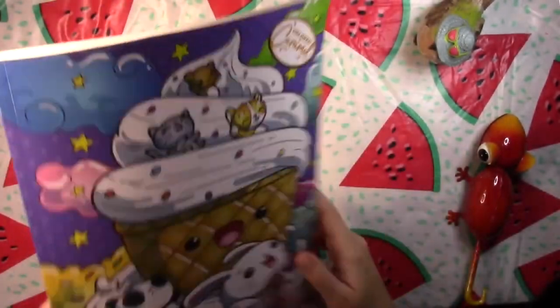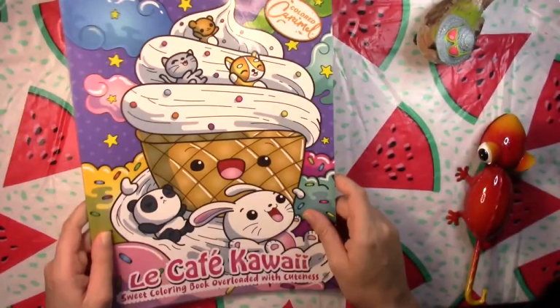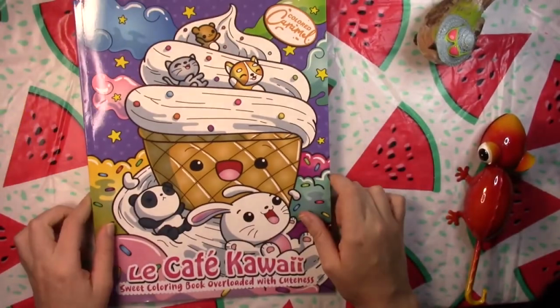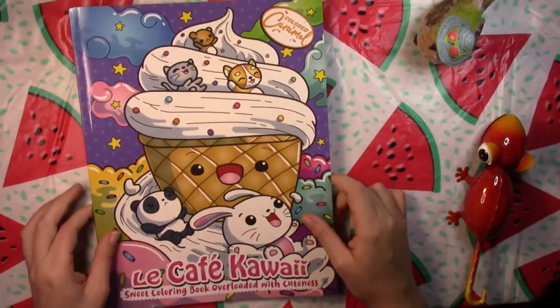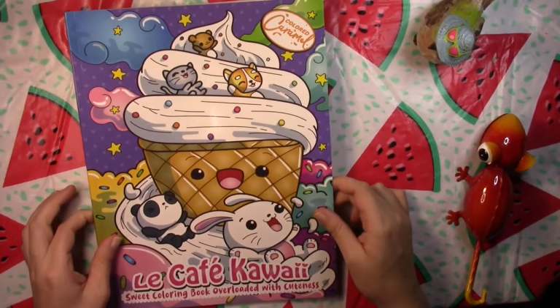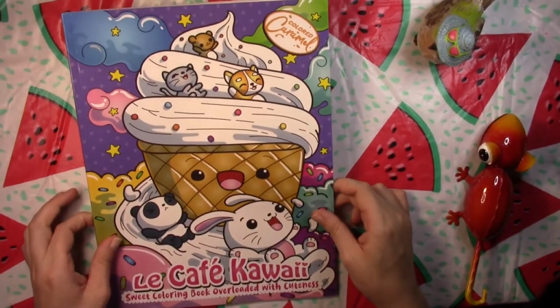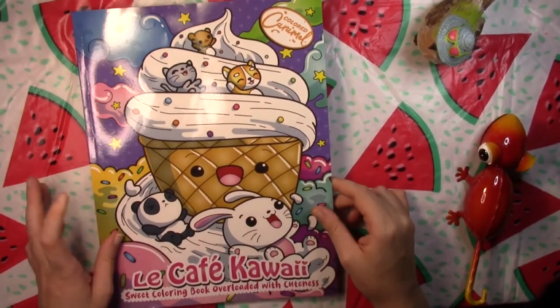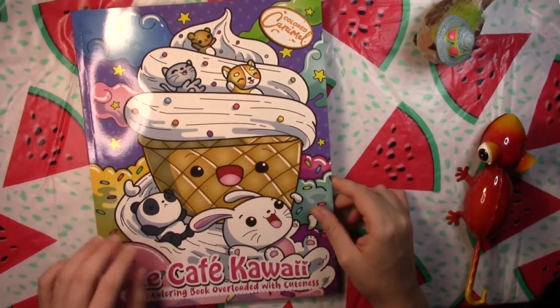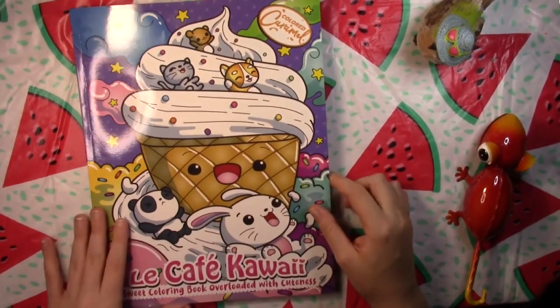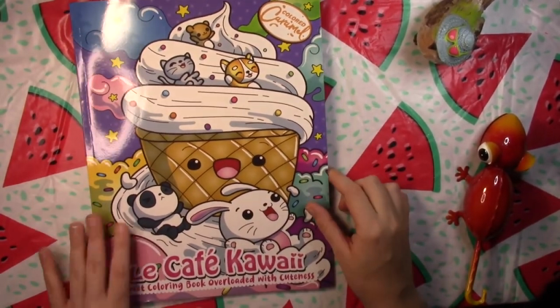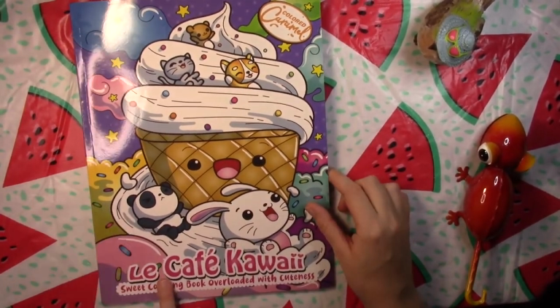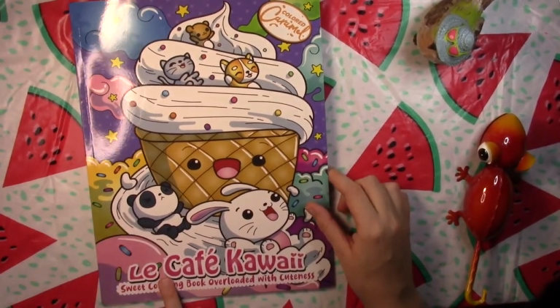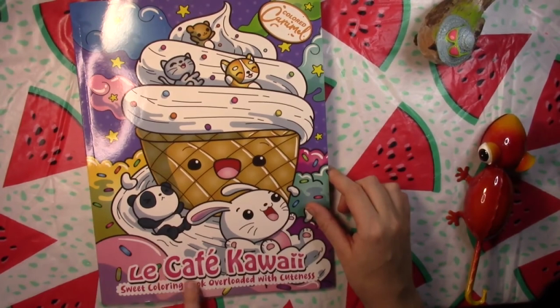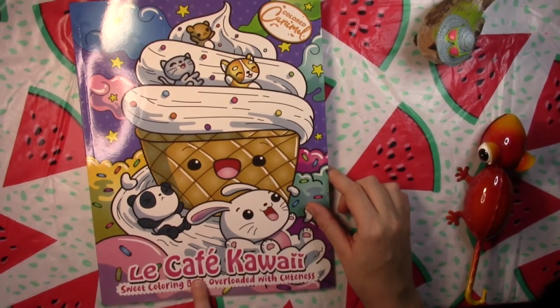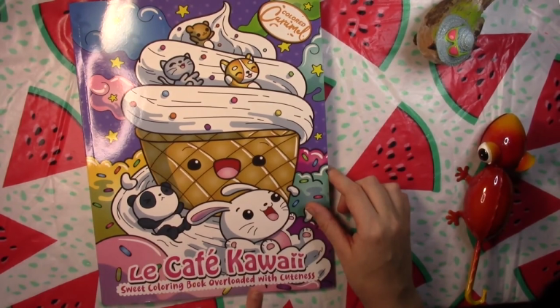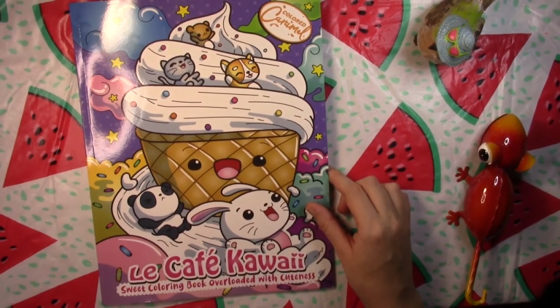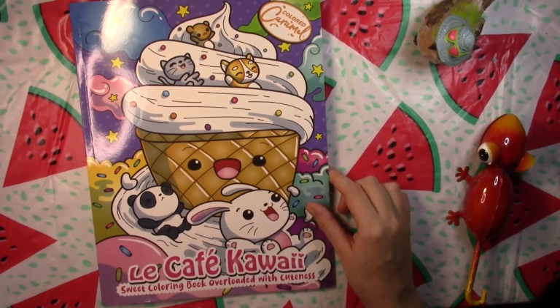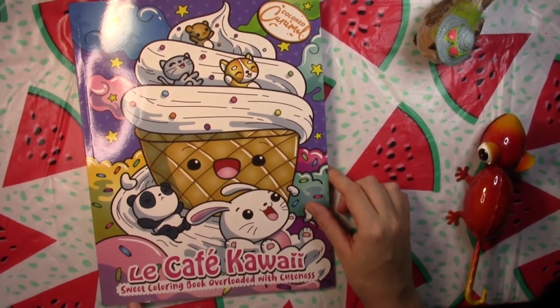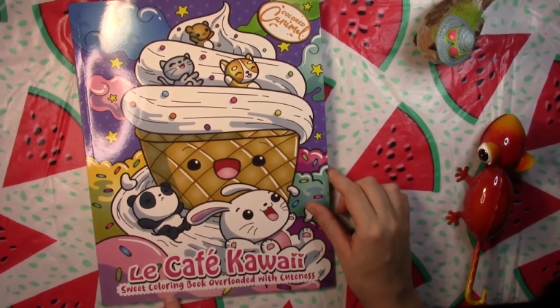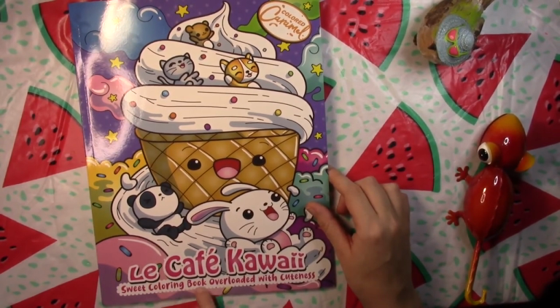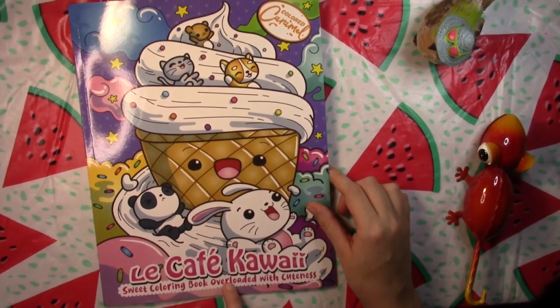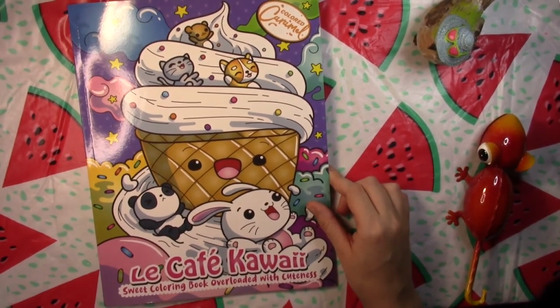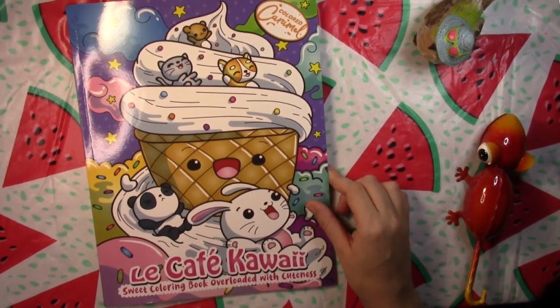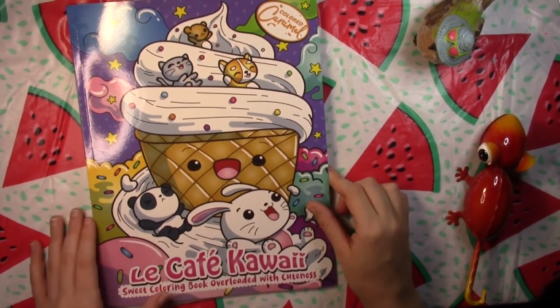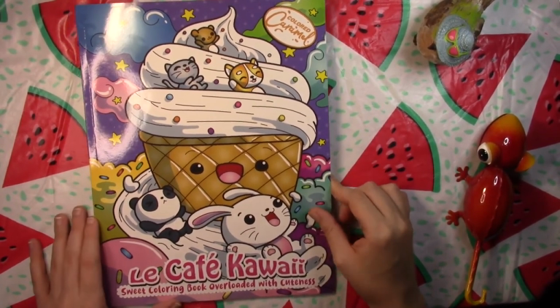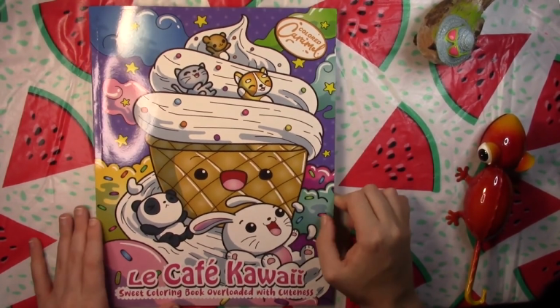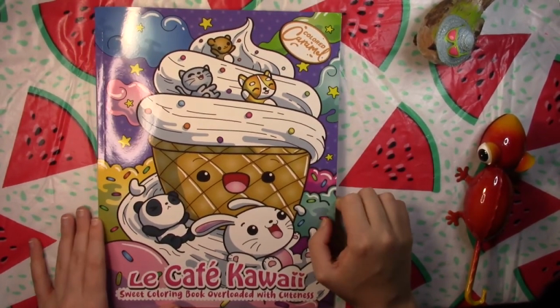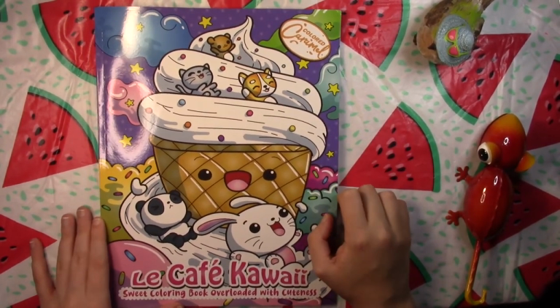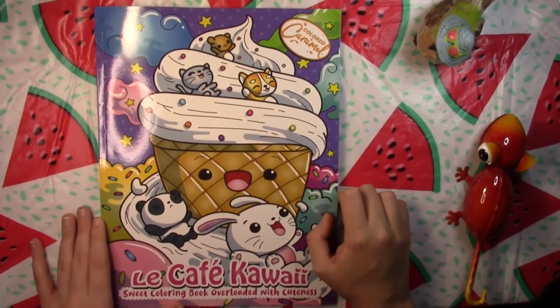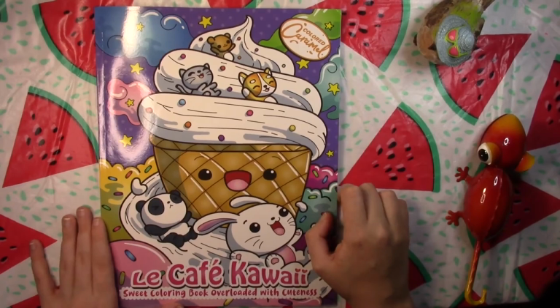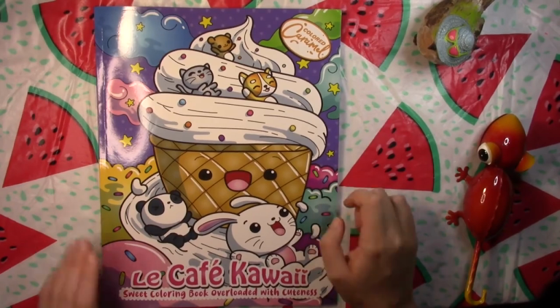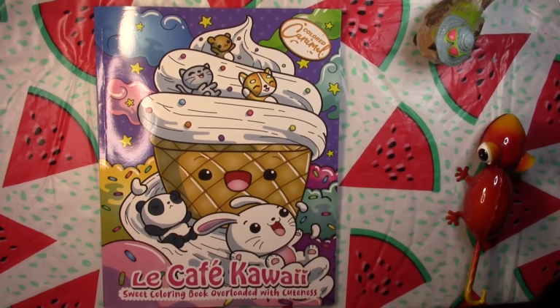This is super cute. This has been a flip-through of Le Cafe Kawaii Sweet Coloring Book Overloaded with Cuteness by Colored Caramel. Thank you for watching.